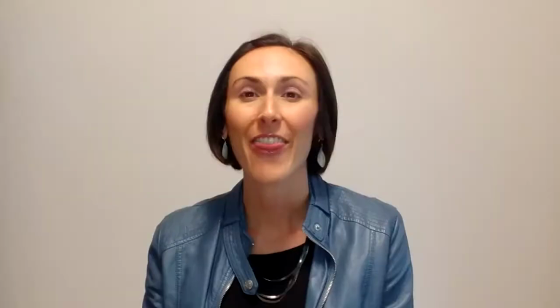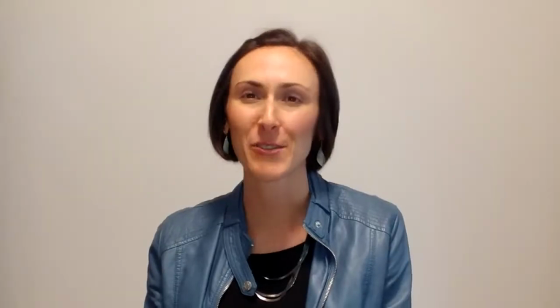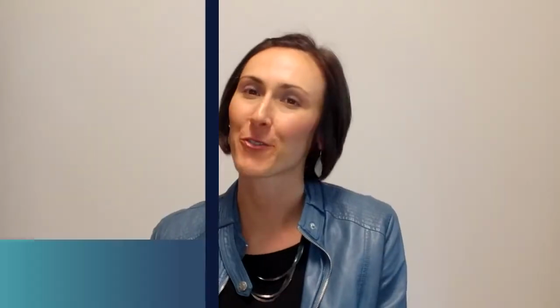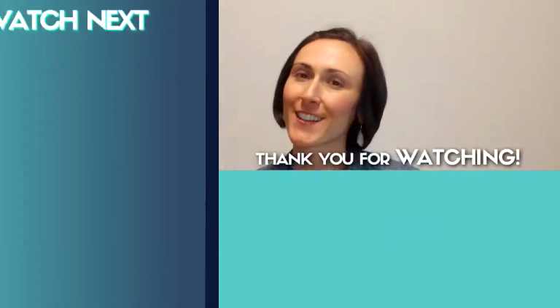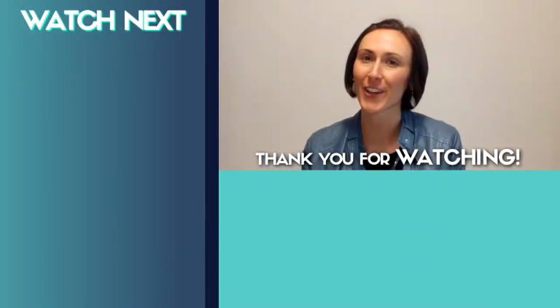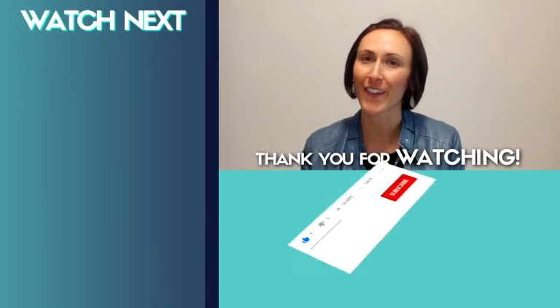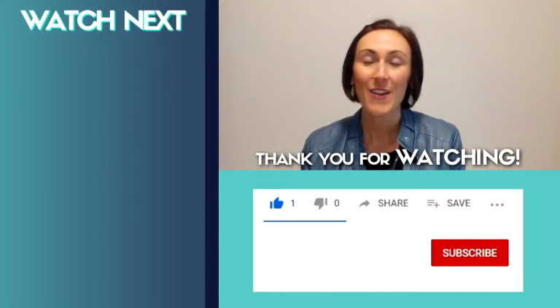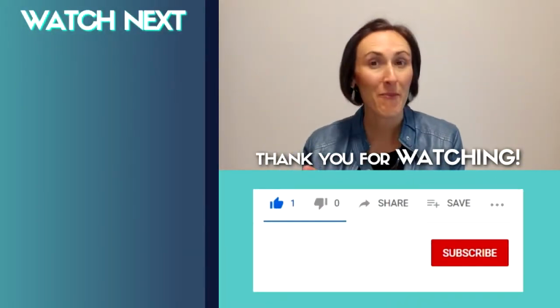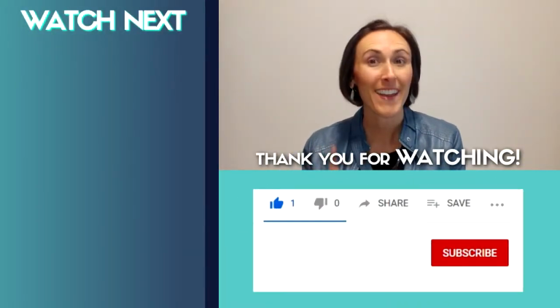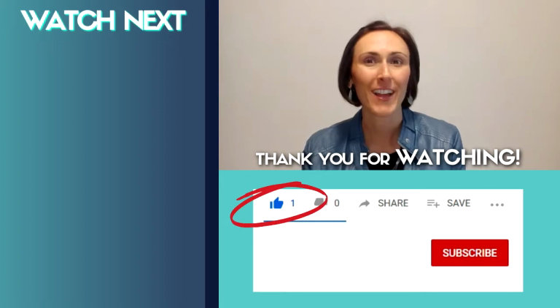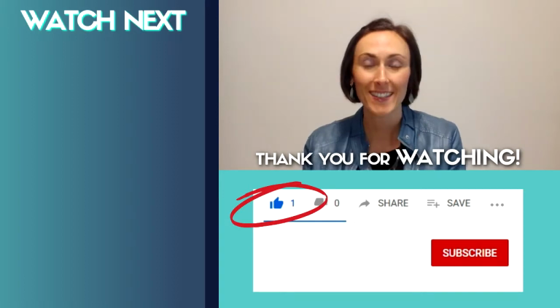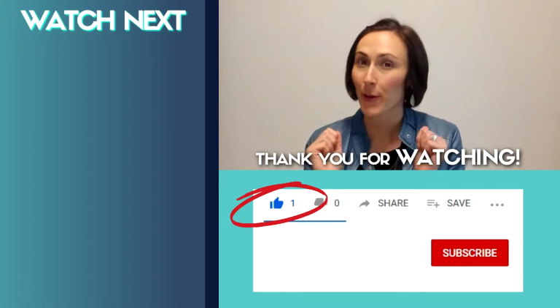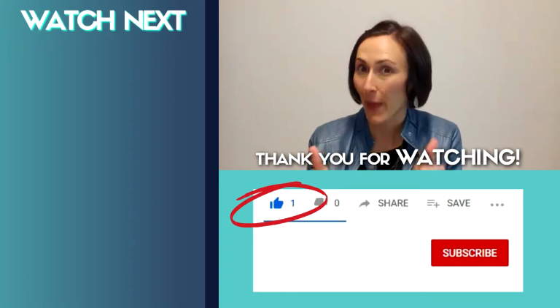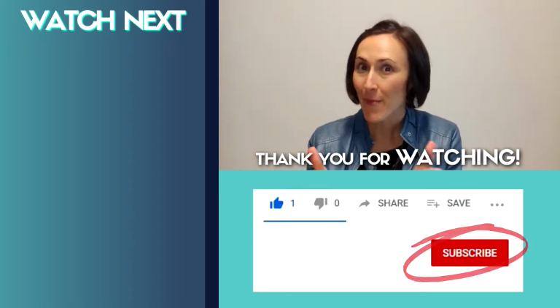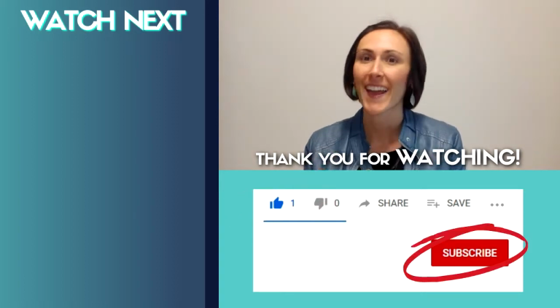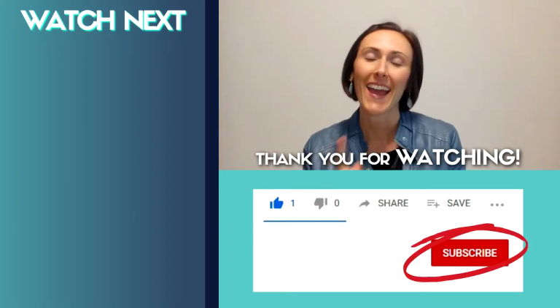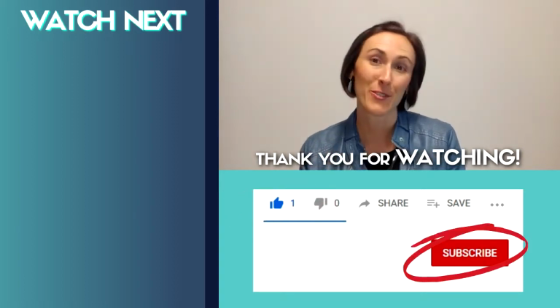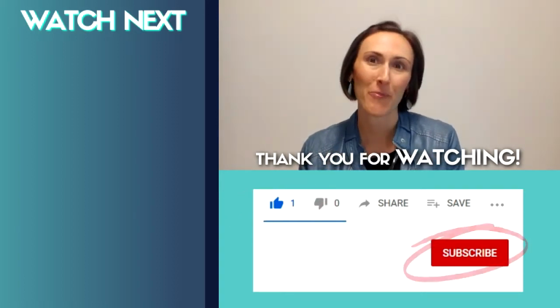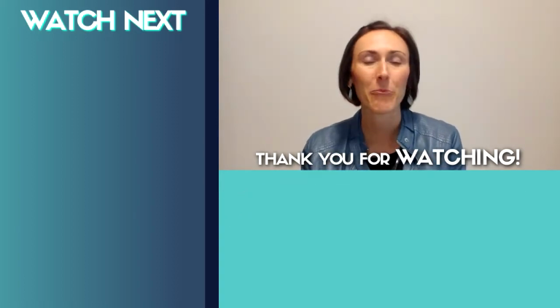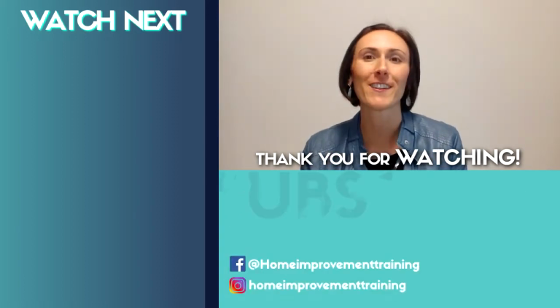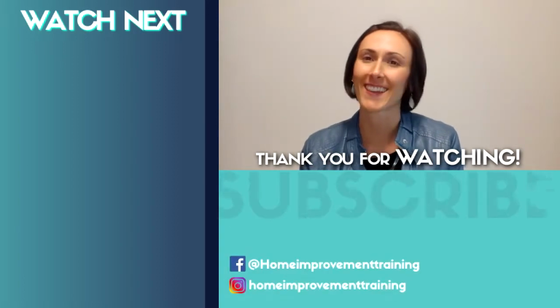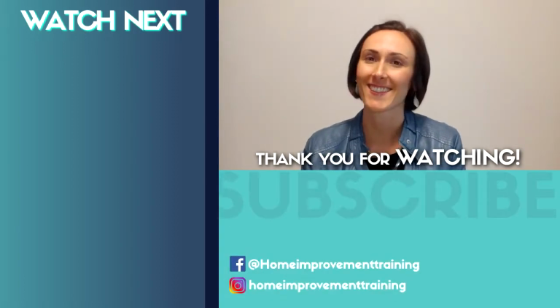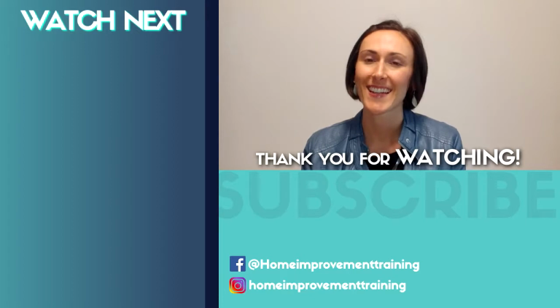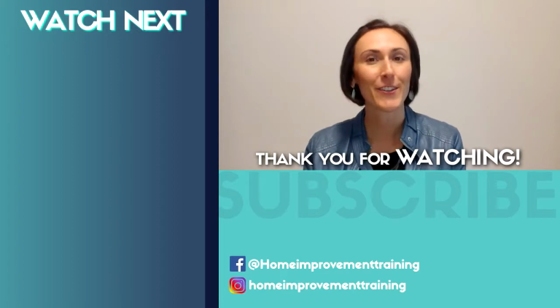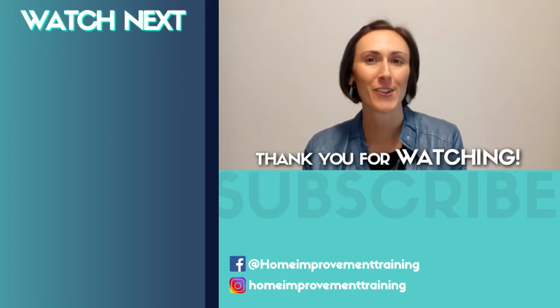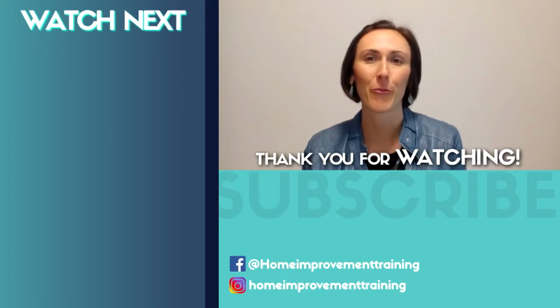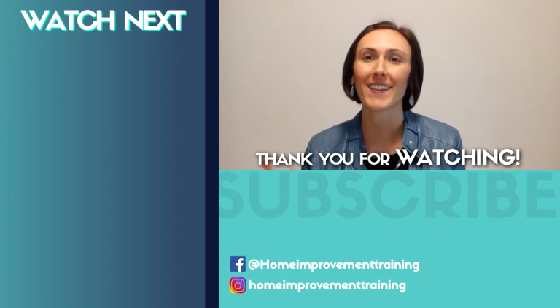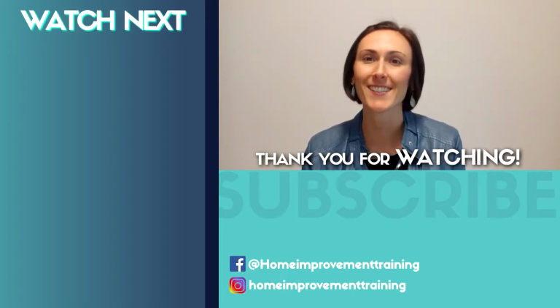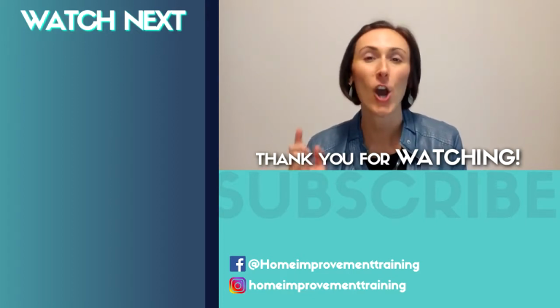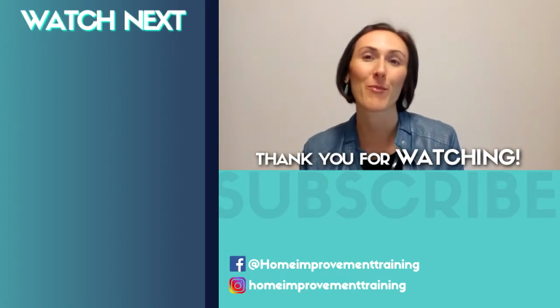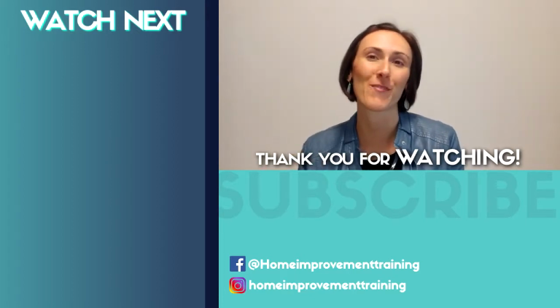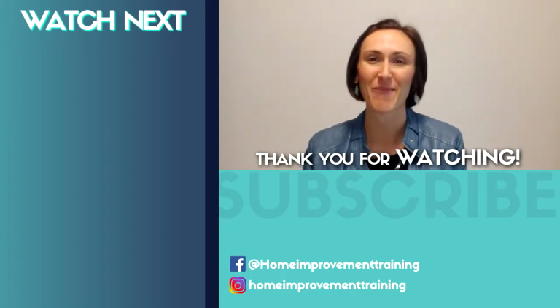Thanks so much for watching this video. If you liked it, press thumbs up and subscribe to get more videos like this. See you next time for more fantastic home improvement tips.